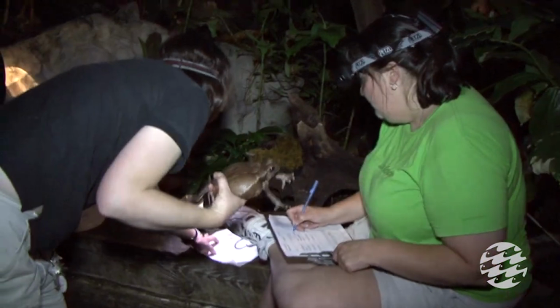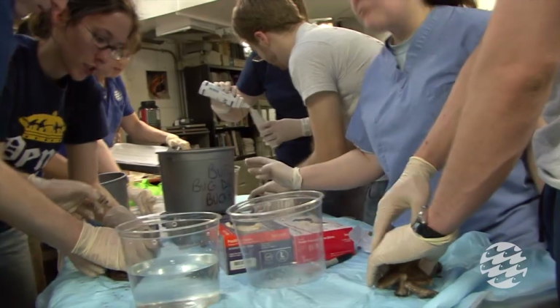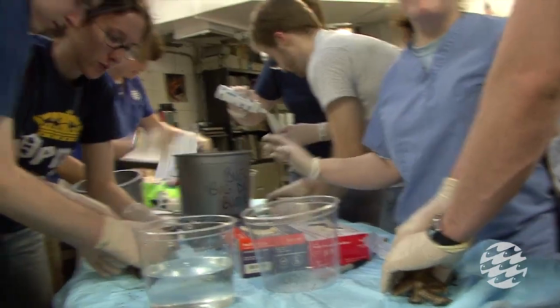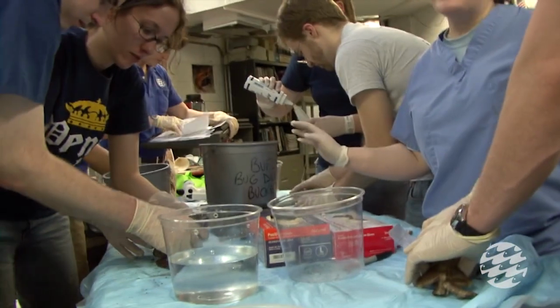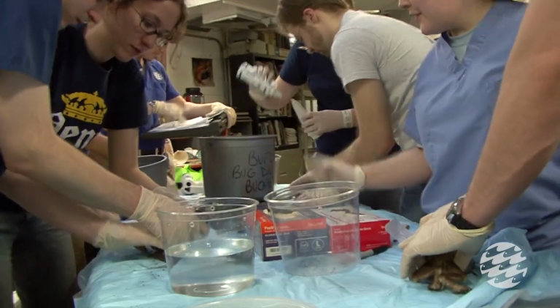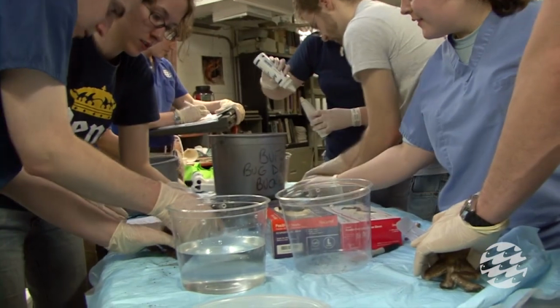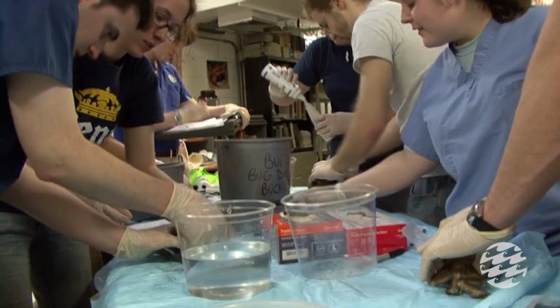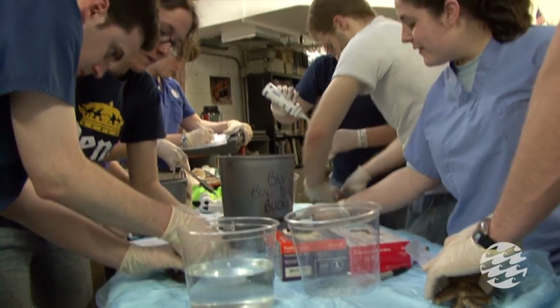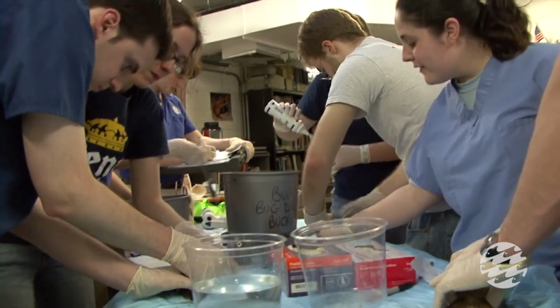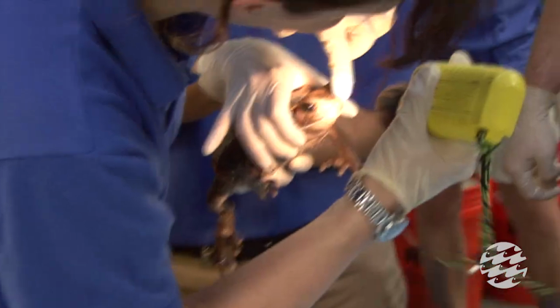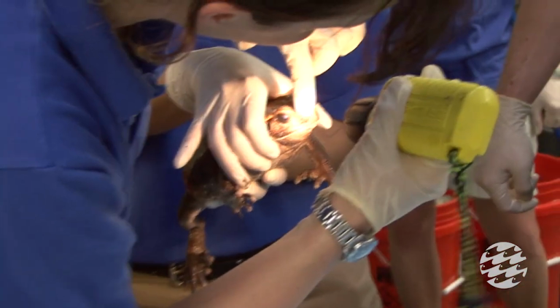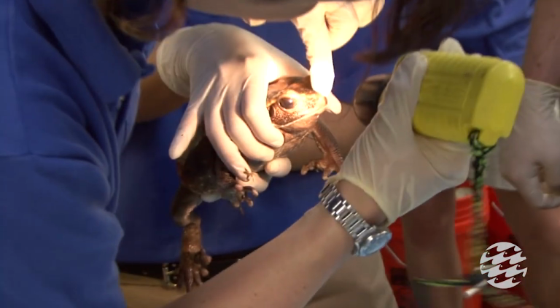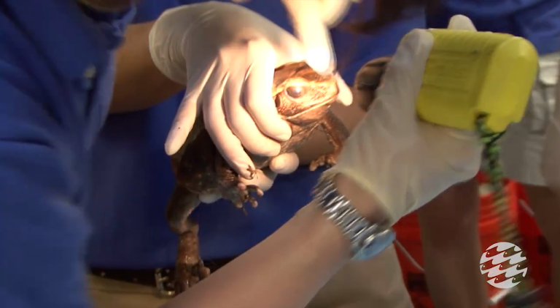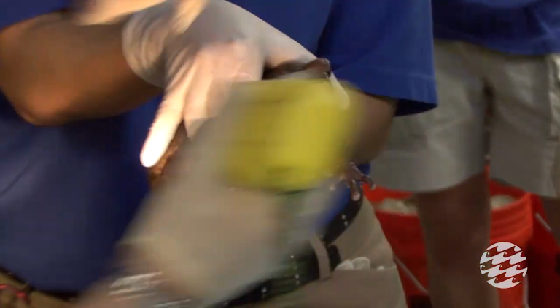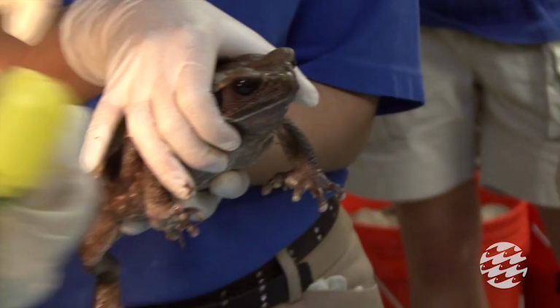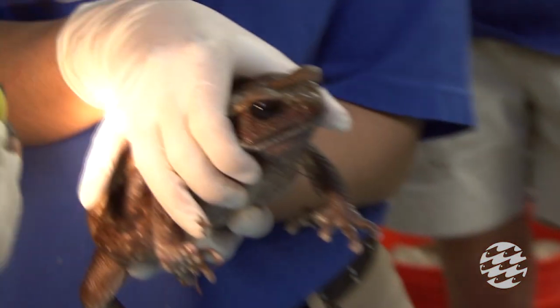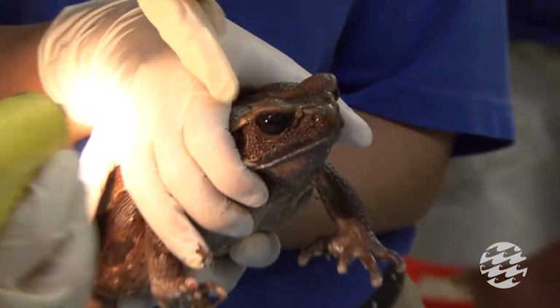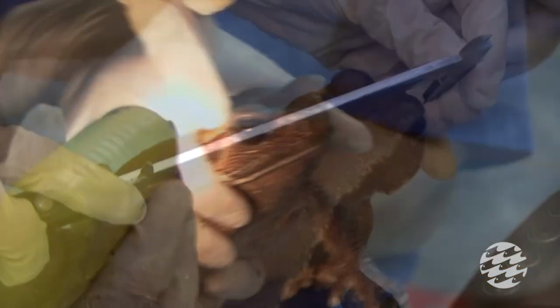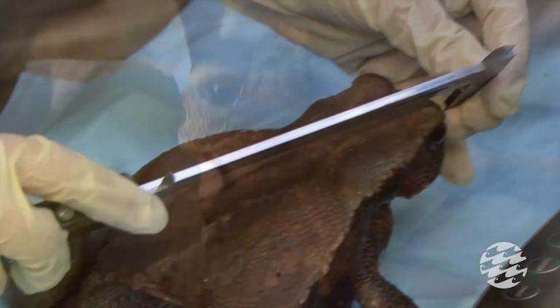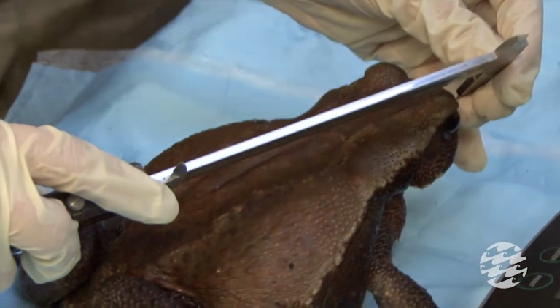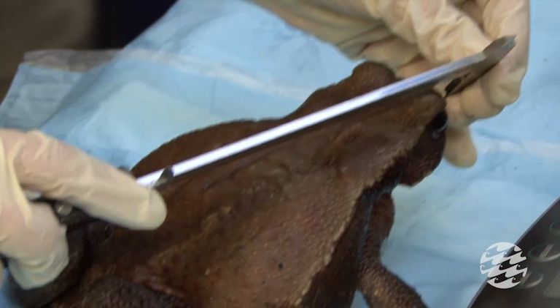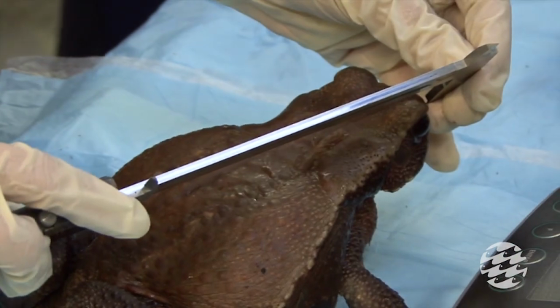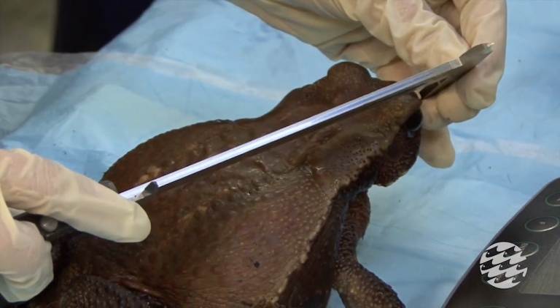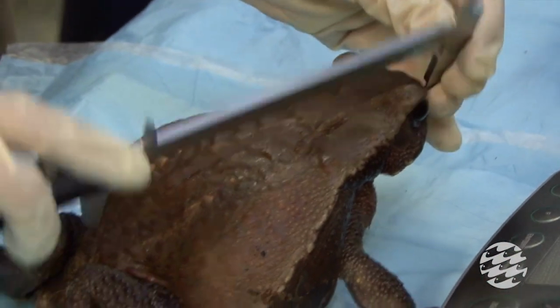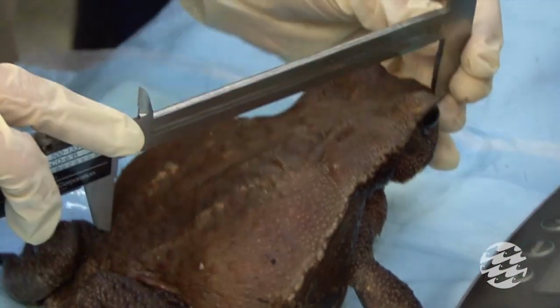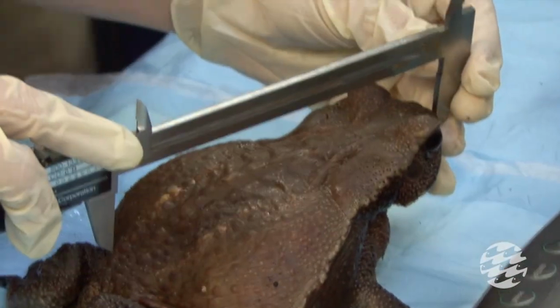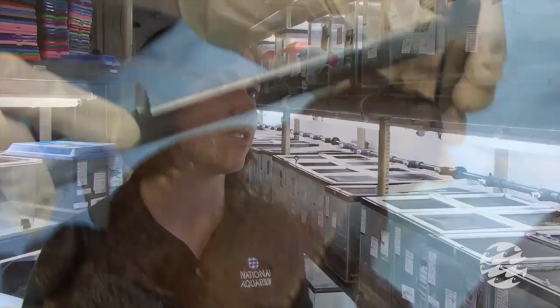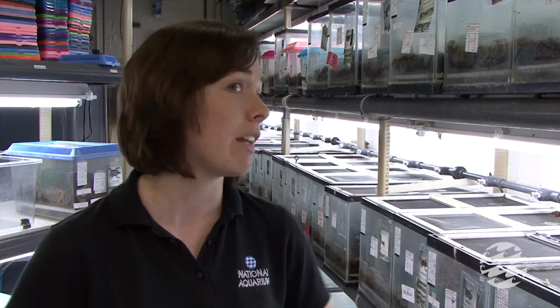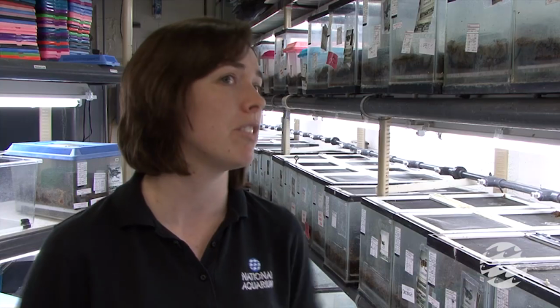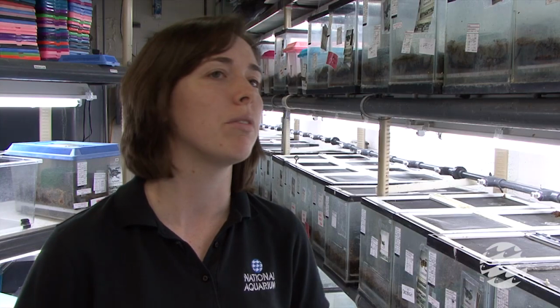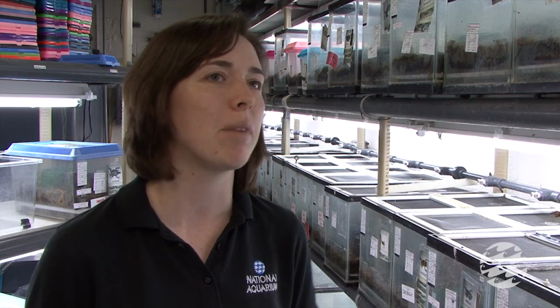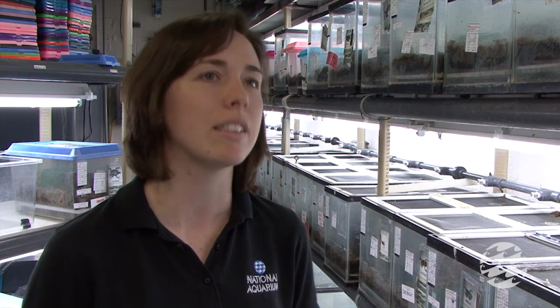We have students — vet students — come from University of Pennsylvania. They come down and they learn how to handle amphibians, to treat various medical conditions of amphibians, which is something they don't get to do in class.